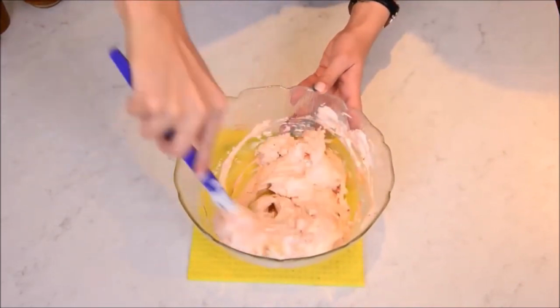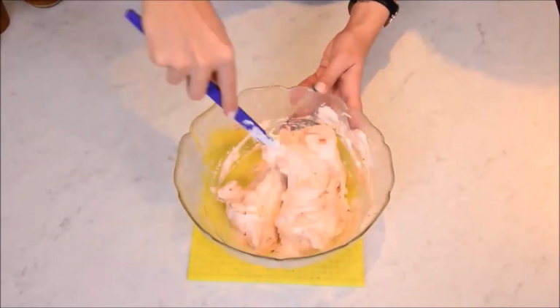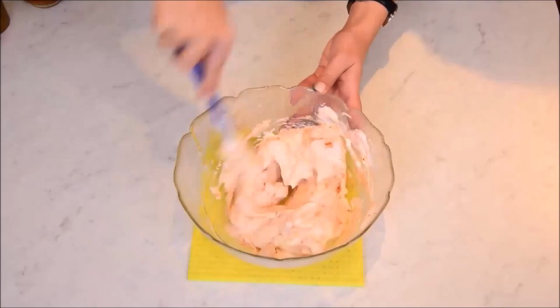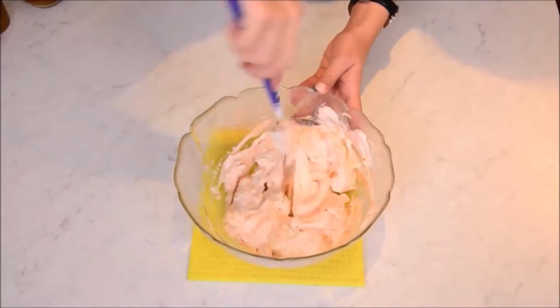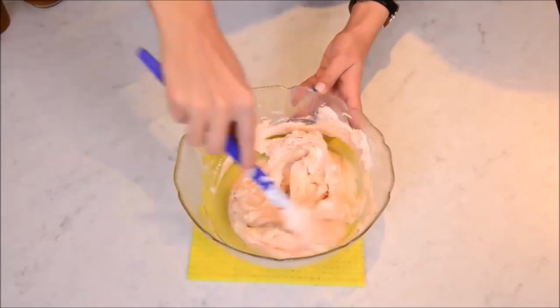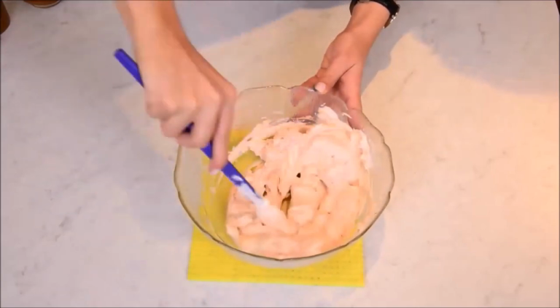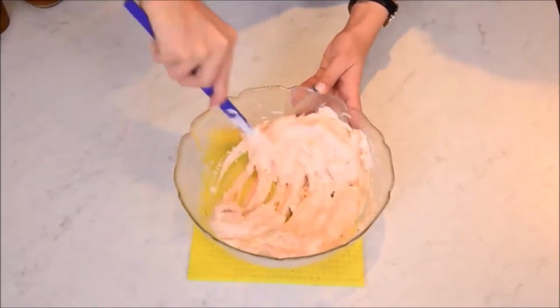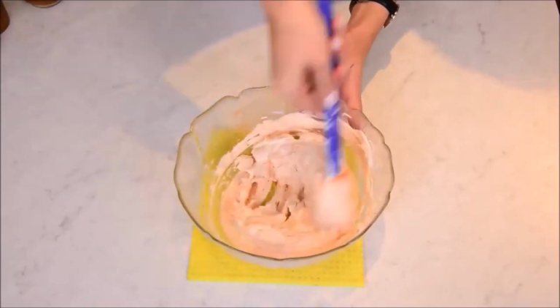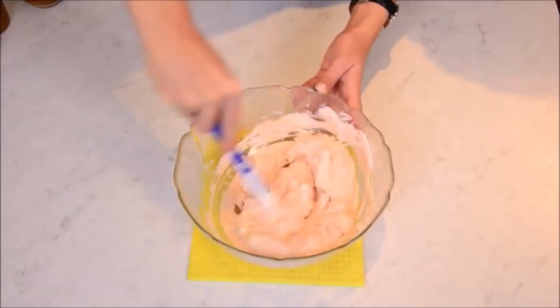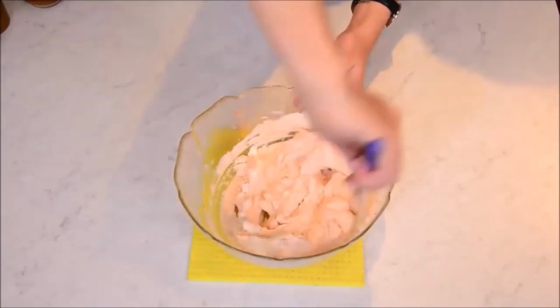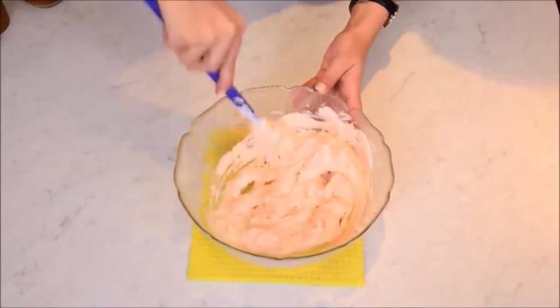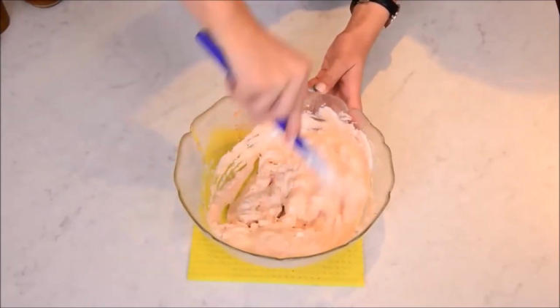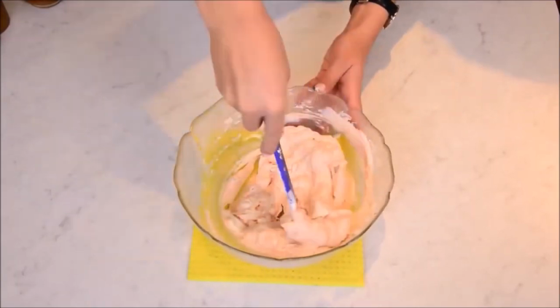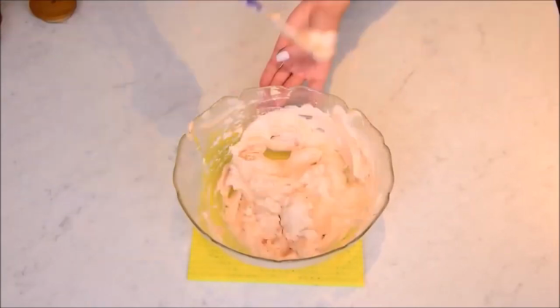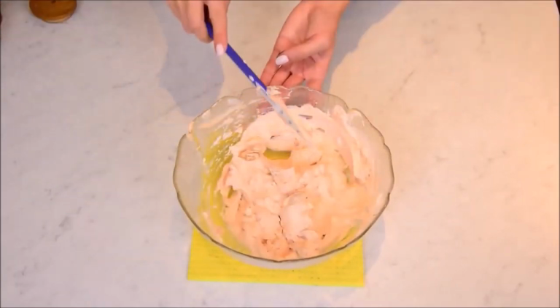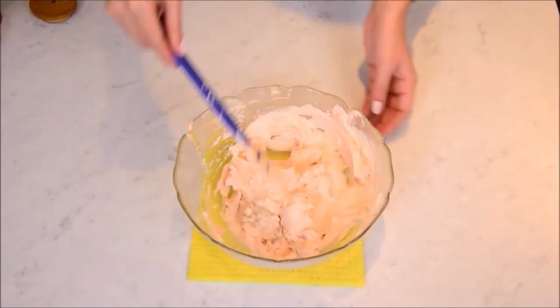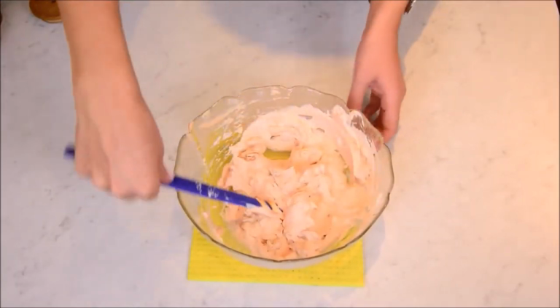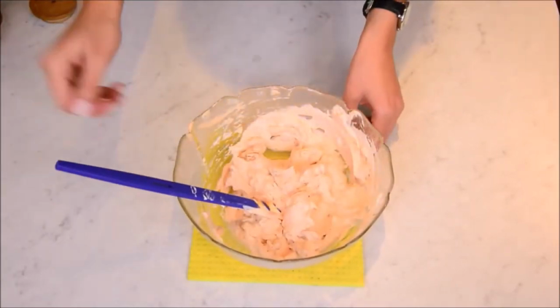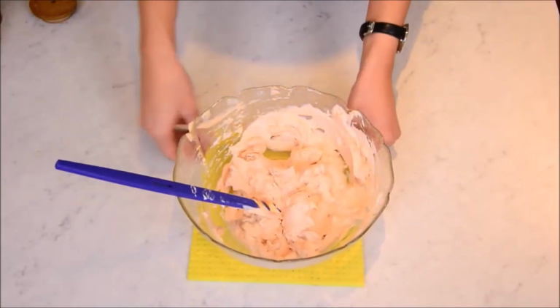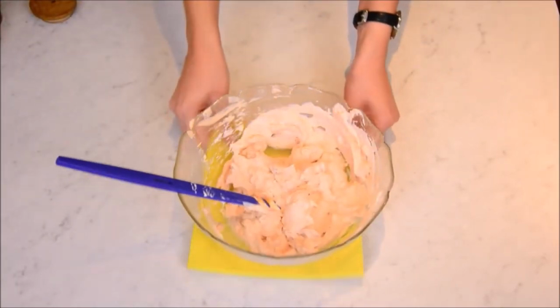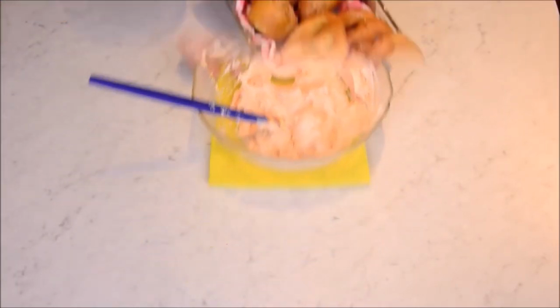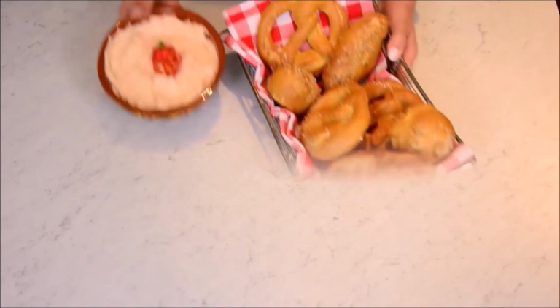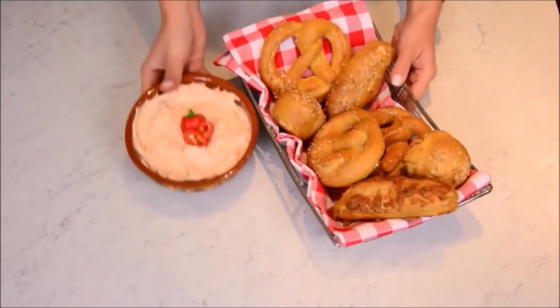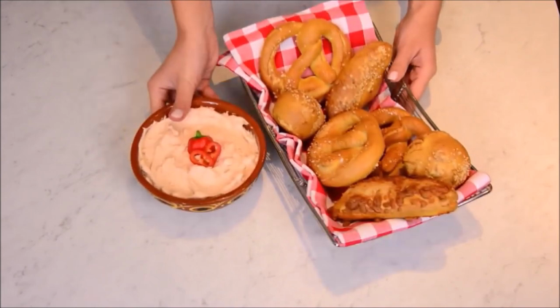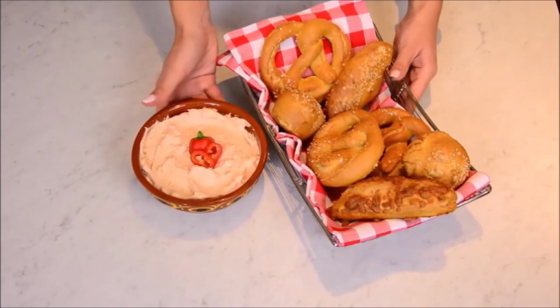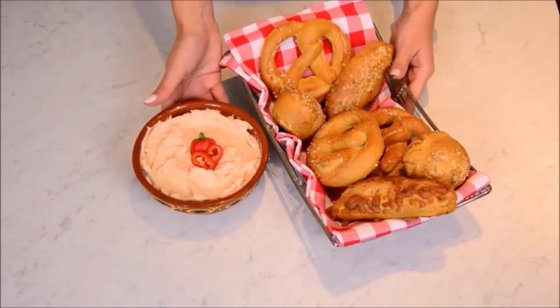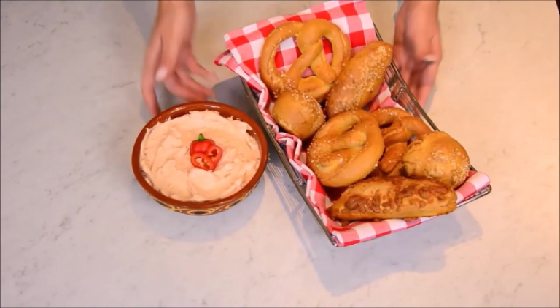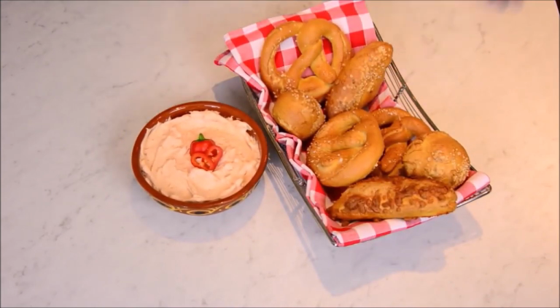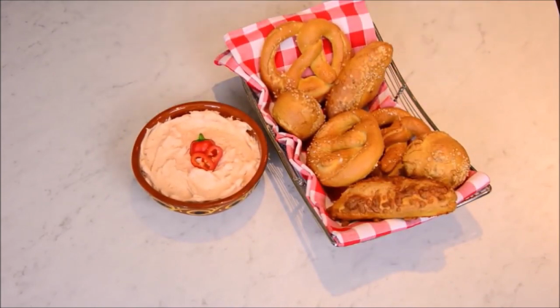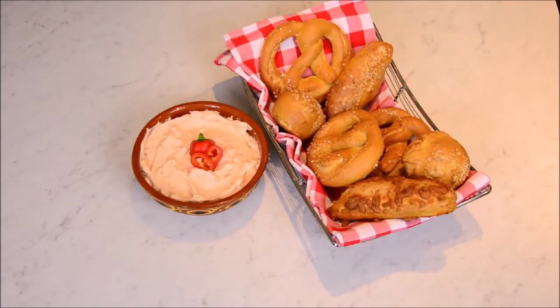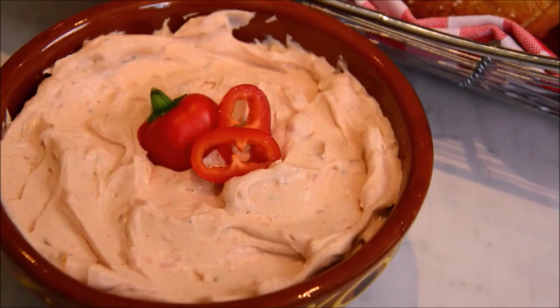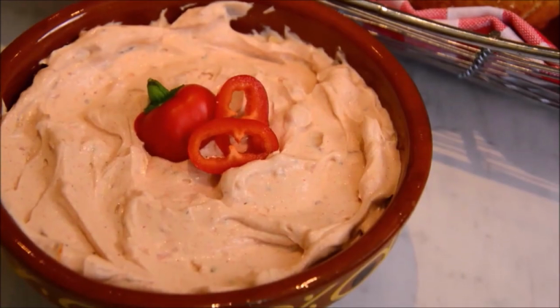Then you mix everything, let it sit for an hour in the fridge so that the taste becomes more intense, and then you can eat it with your pretzels. Enjoy!